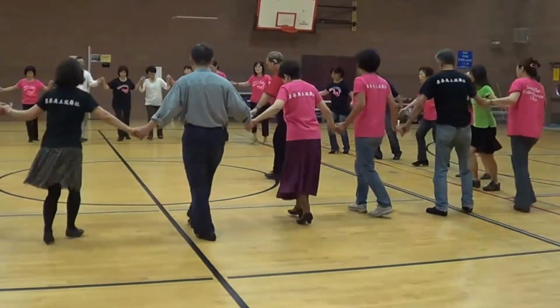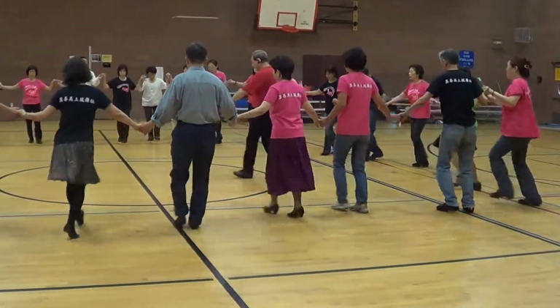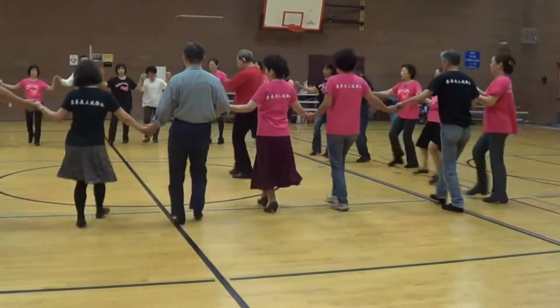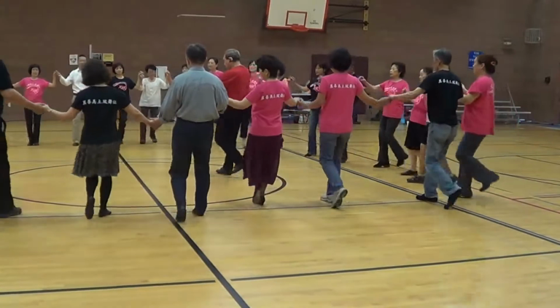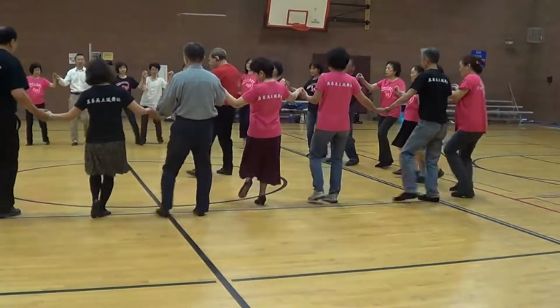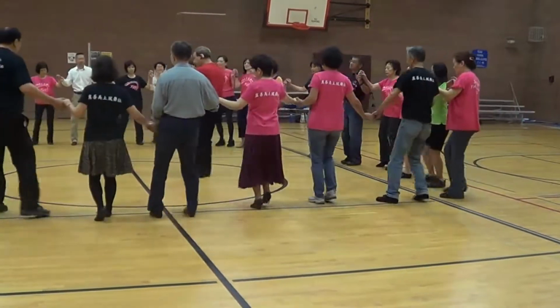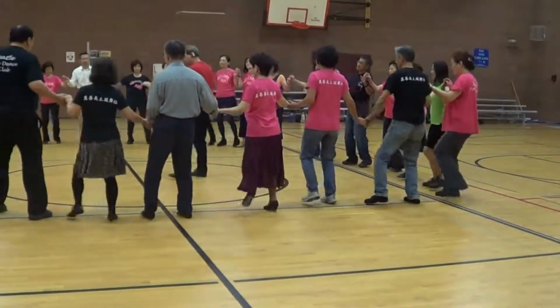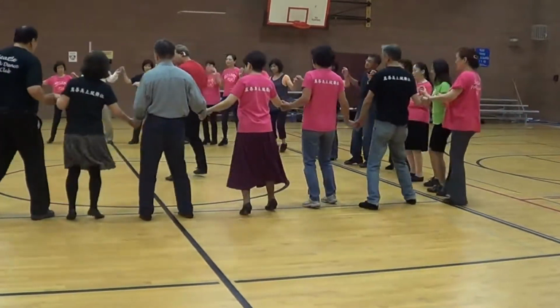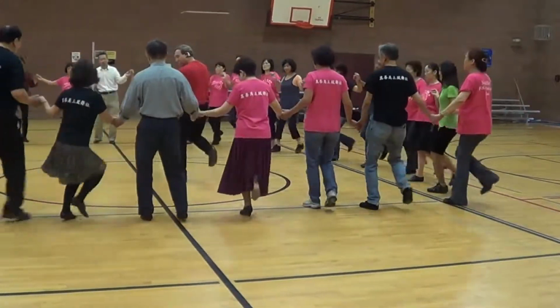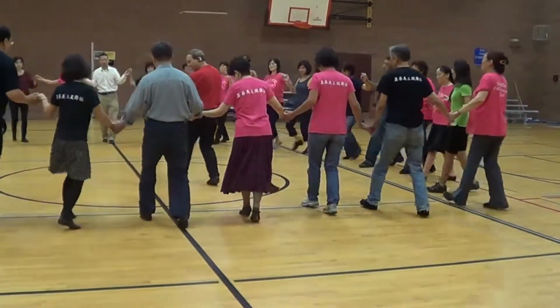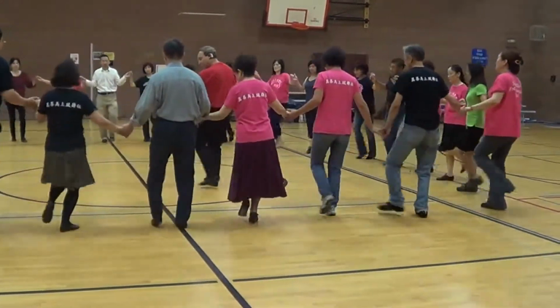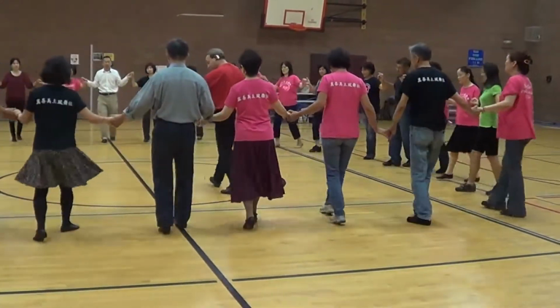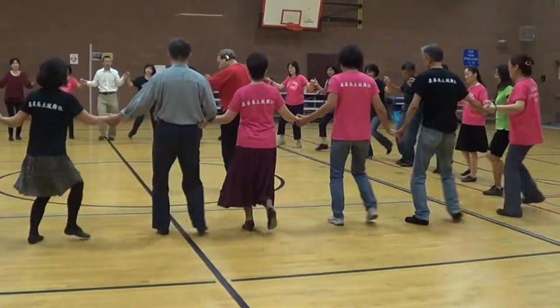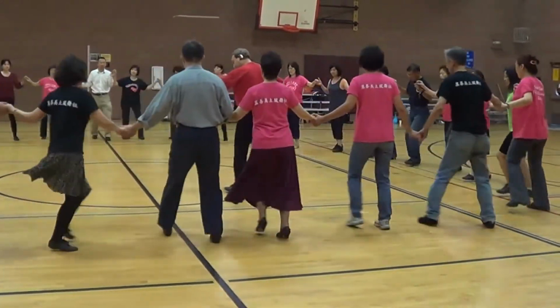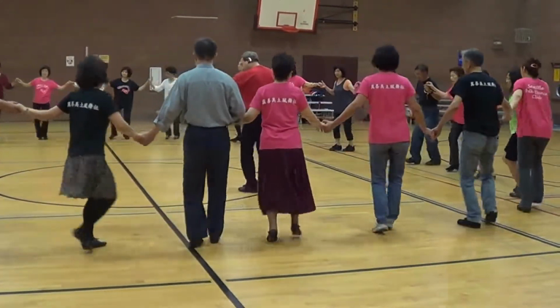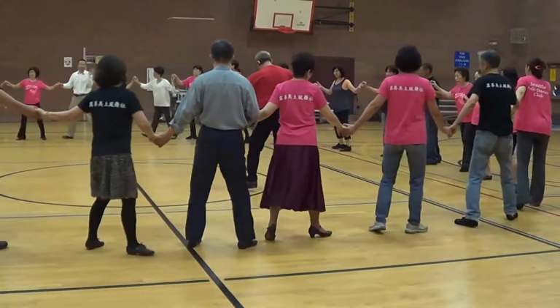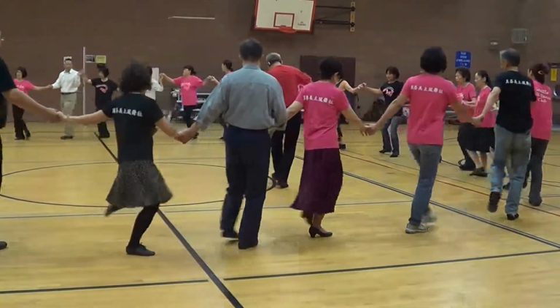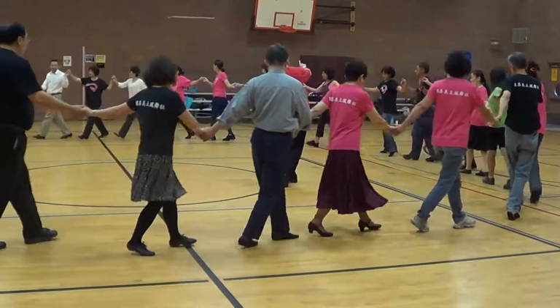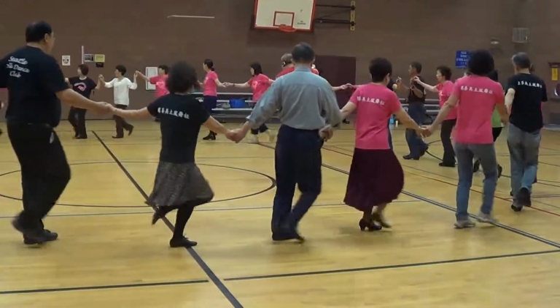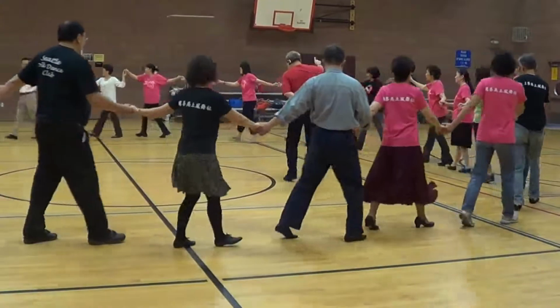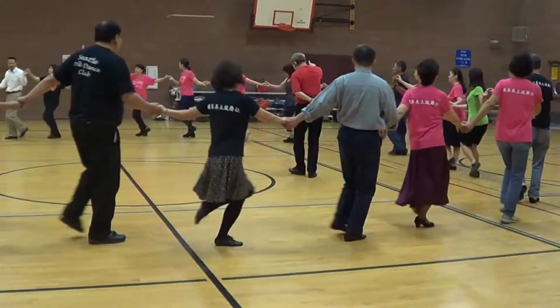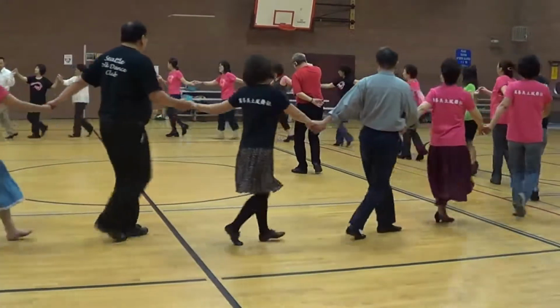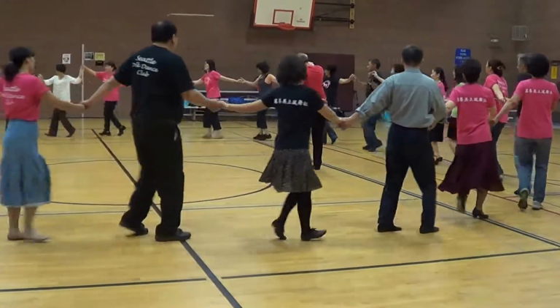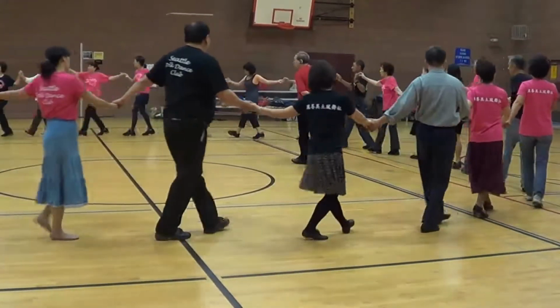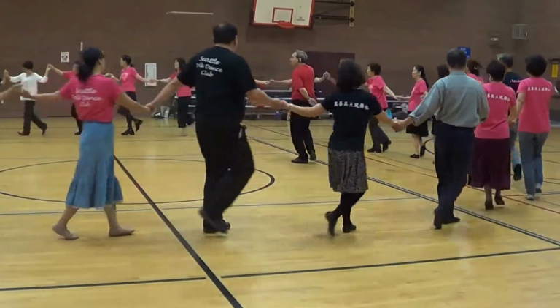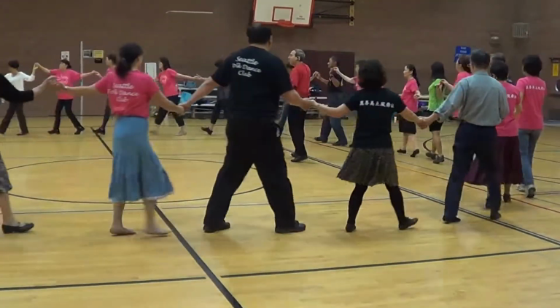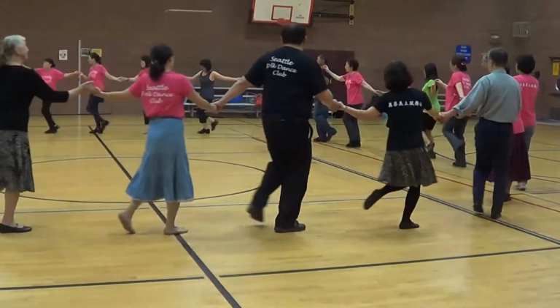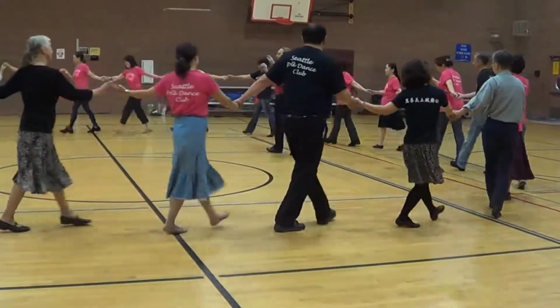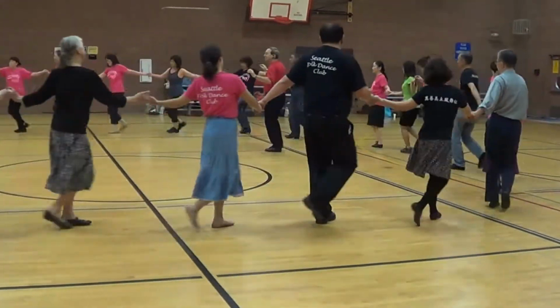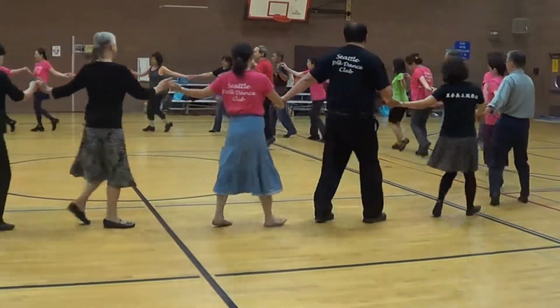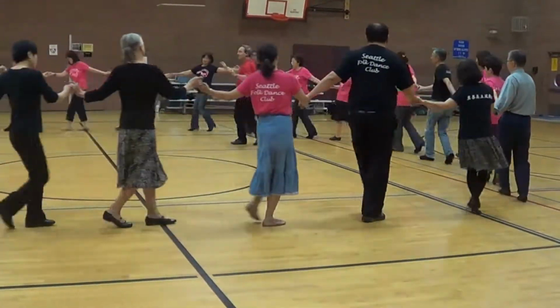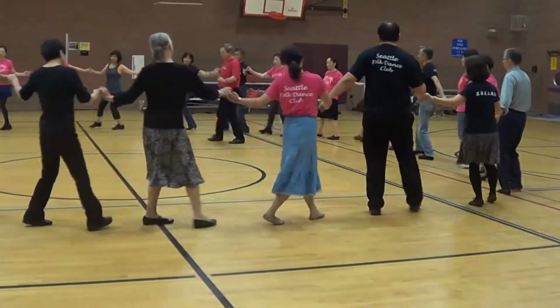Right, right within. One and two, three and four, five, six, seven and eight. Walk. One, two, three and four, five, six, seven and eight.